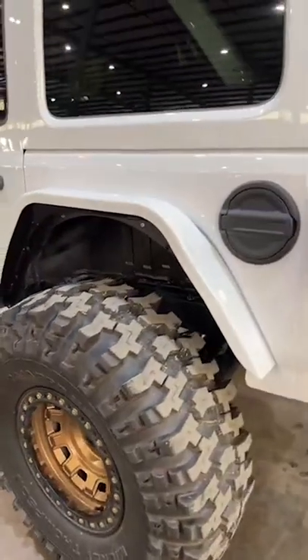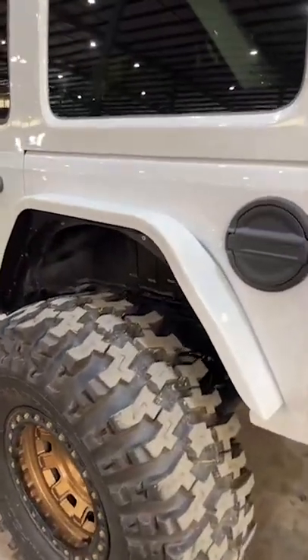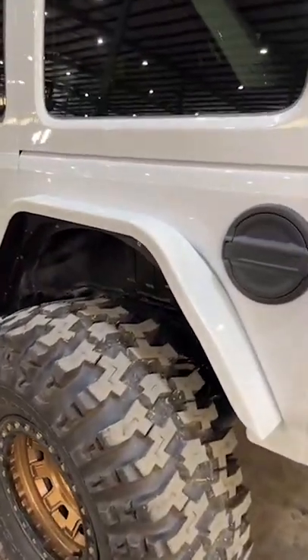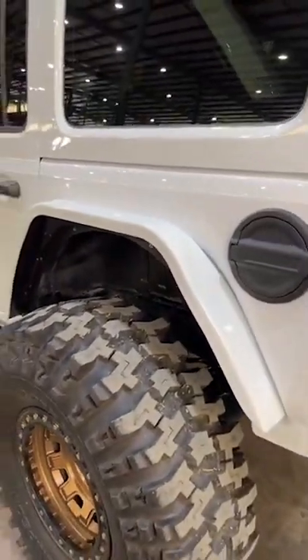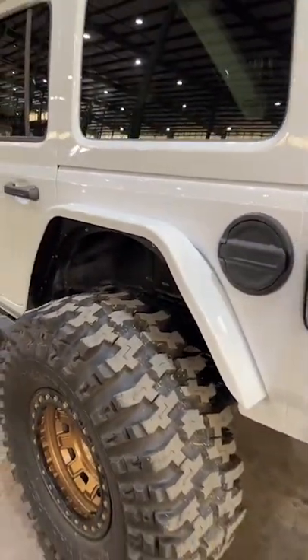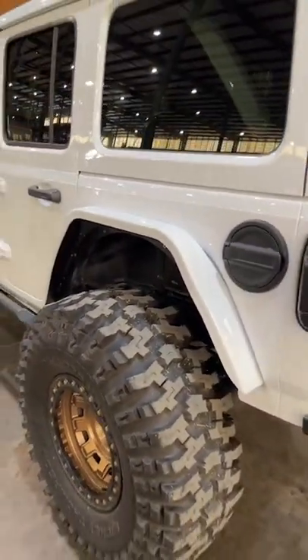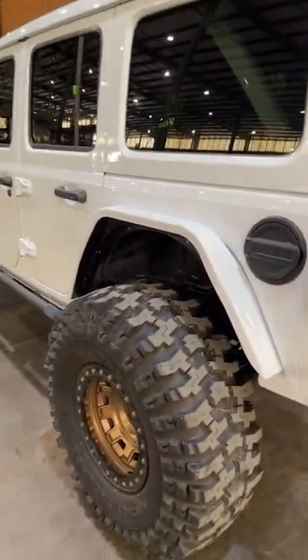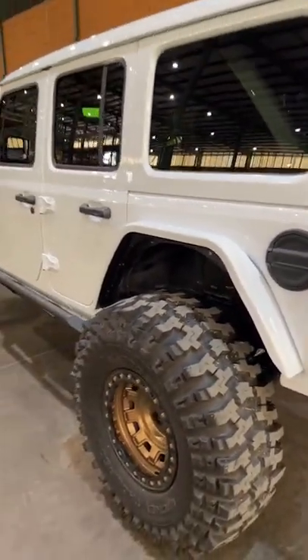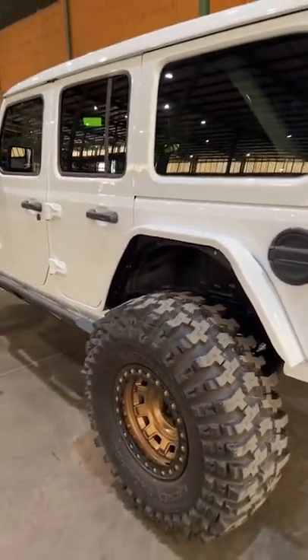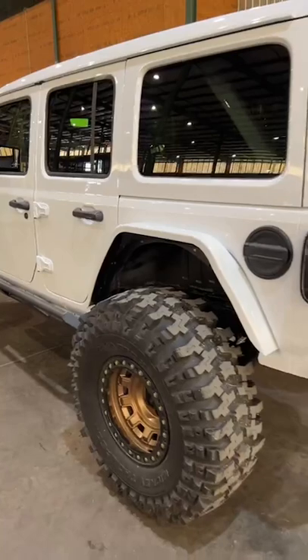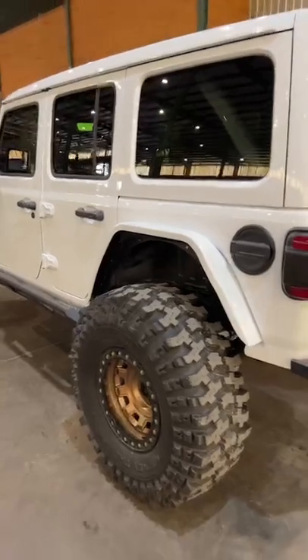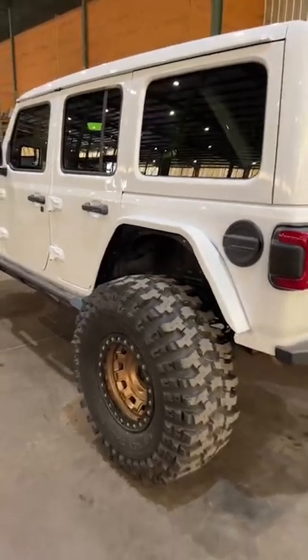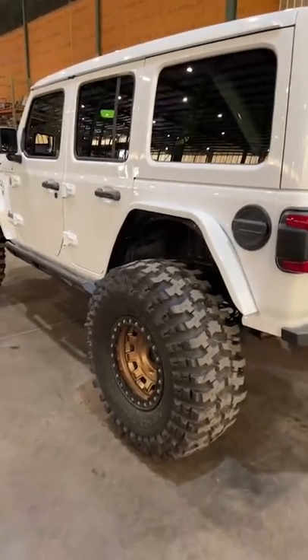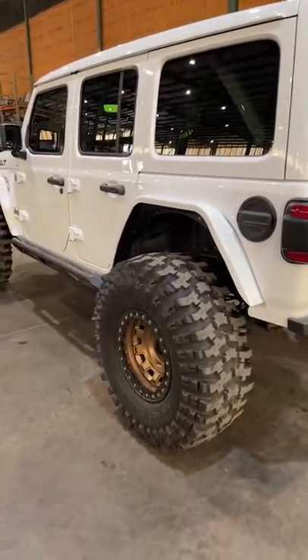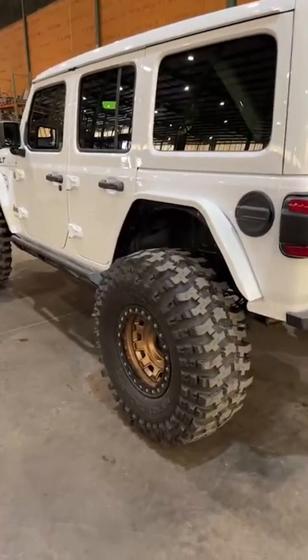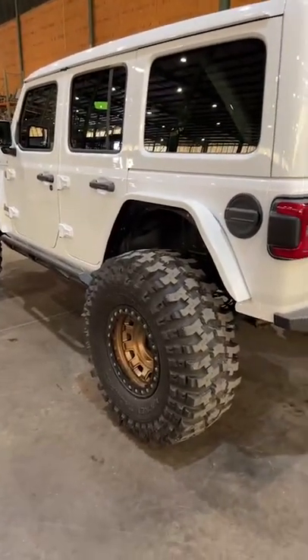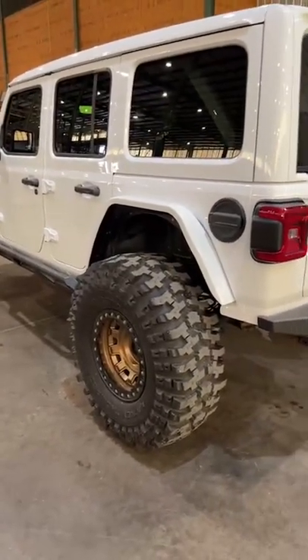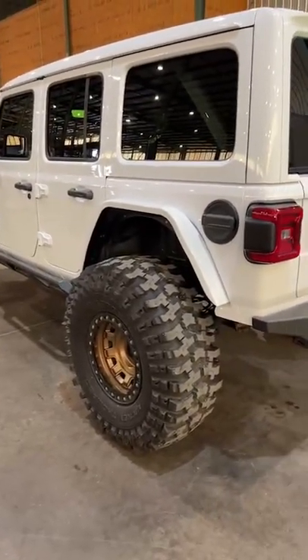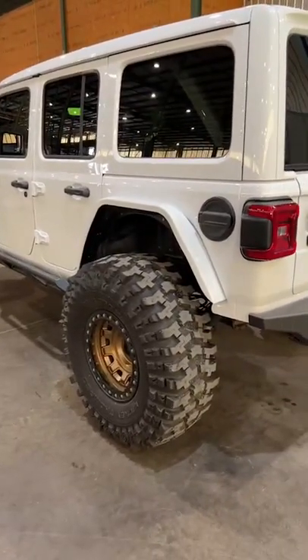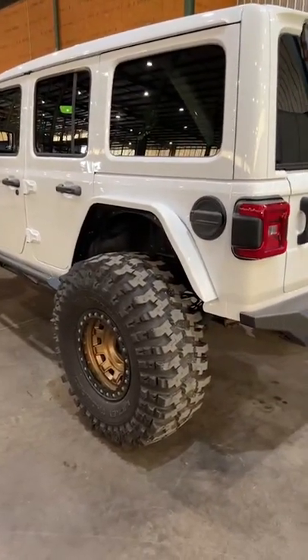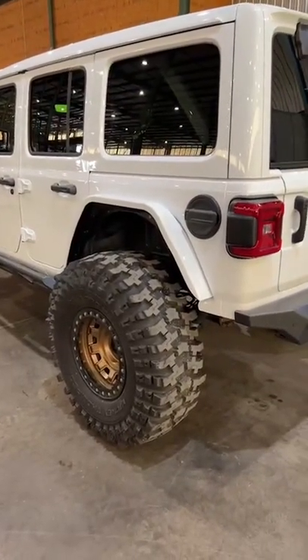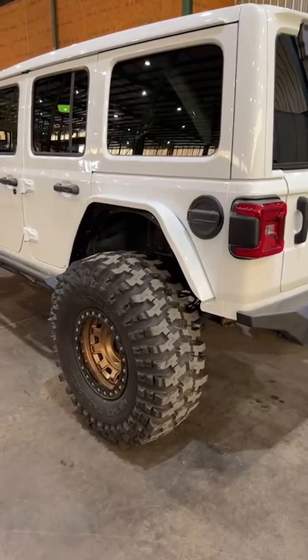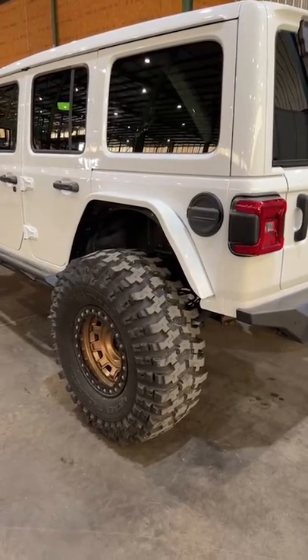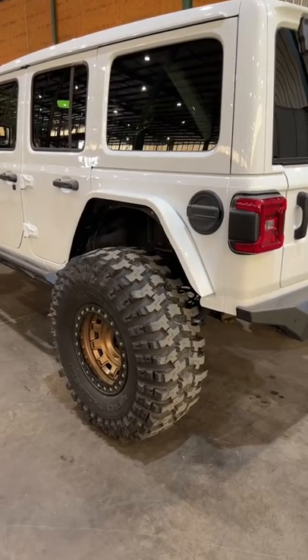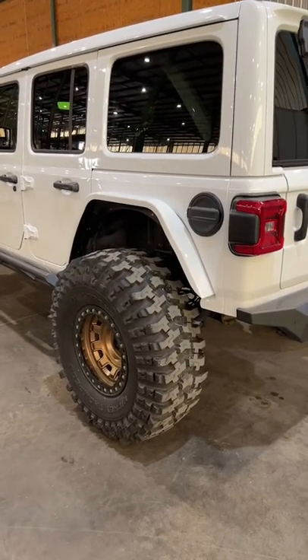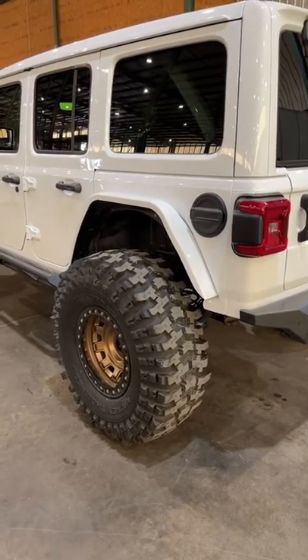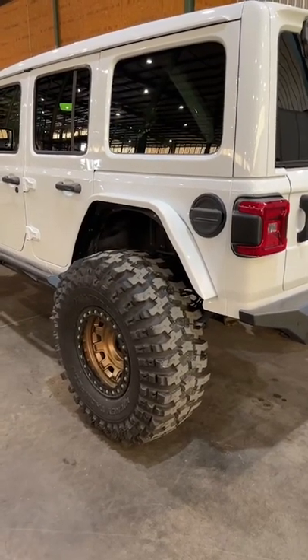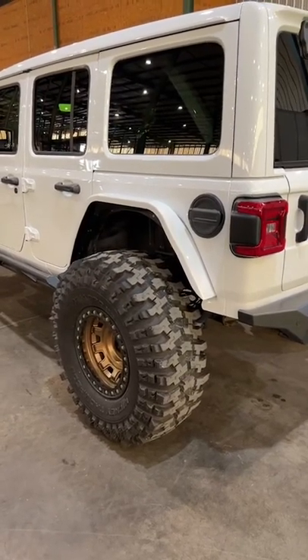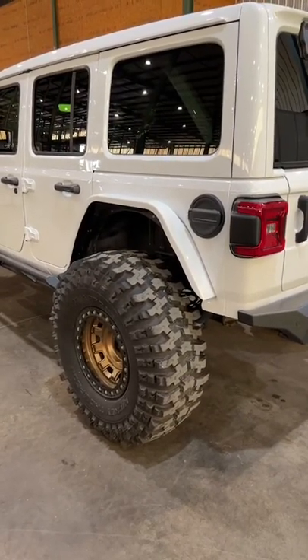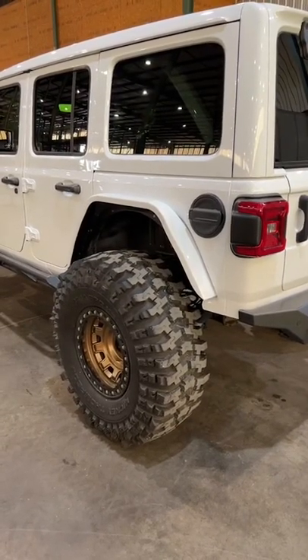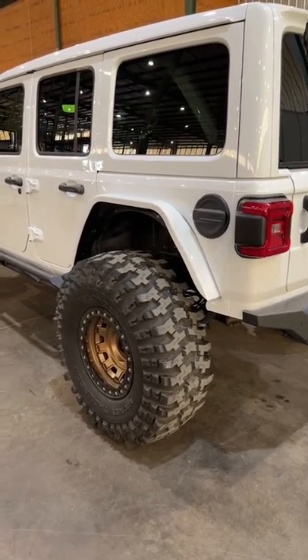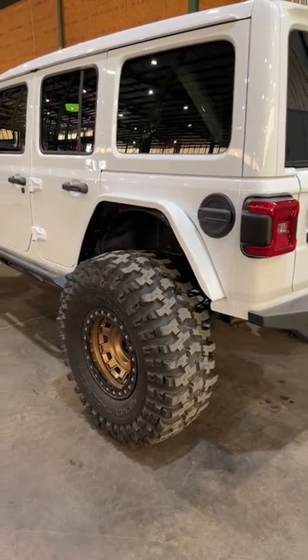They do bolt on. To install the fenders you are going to be using some rib nuts — we do include those. The fenders still work with our inner fender kits.